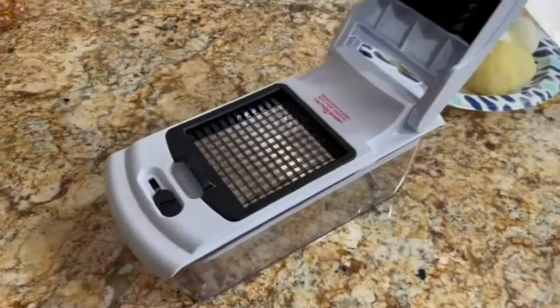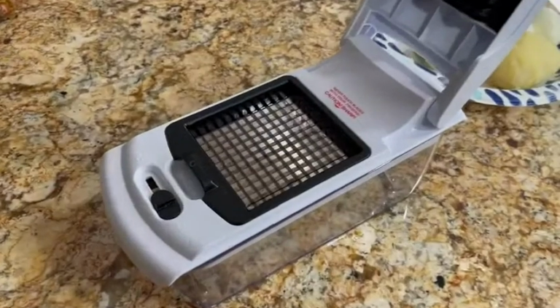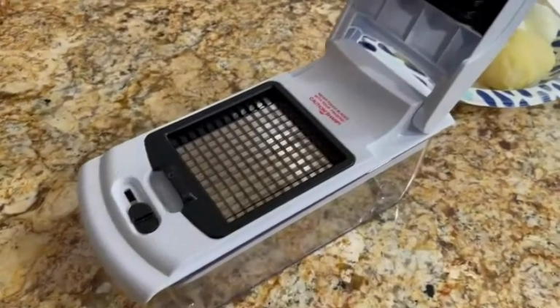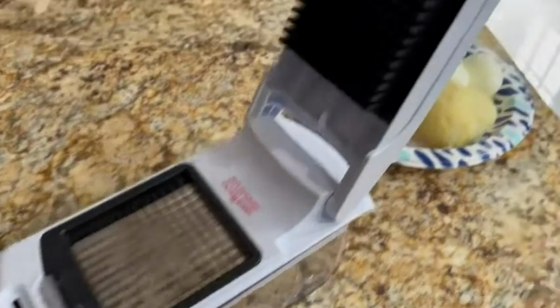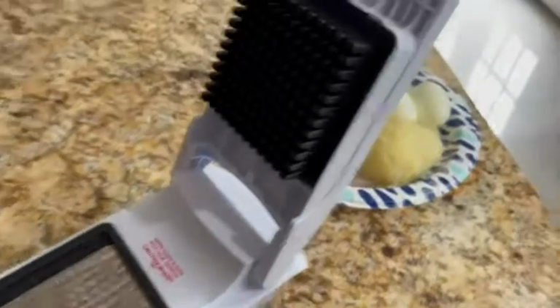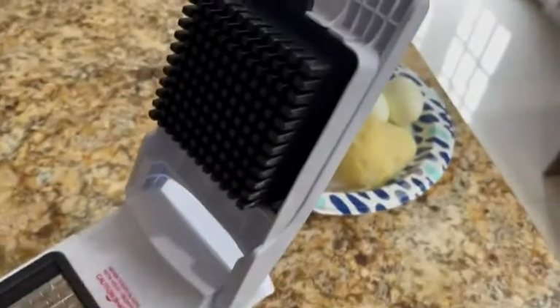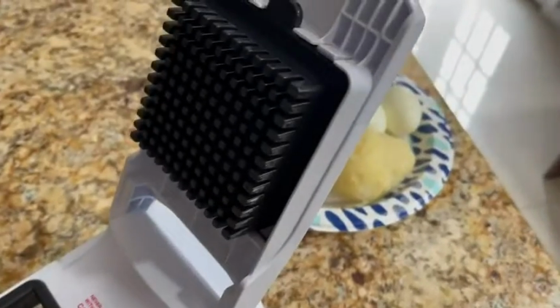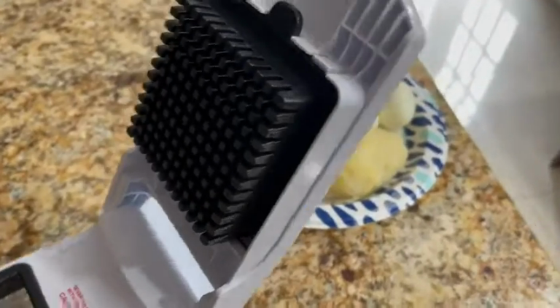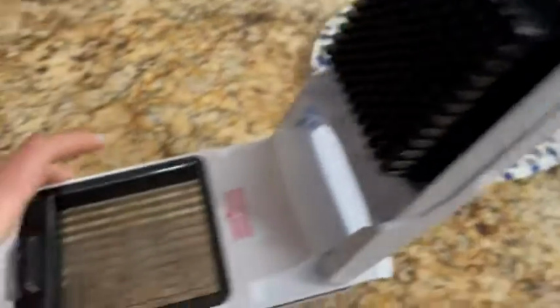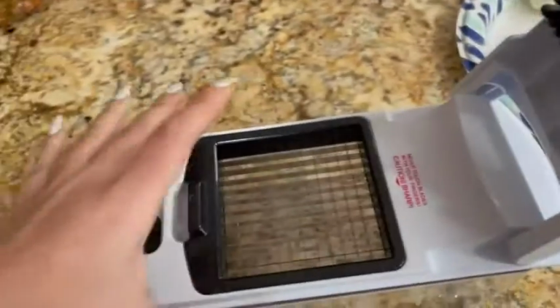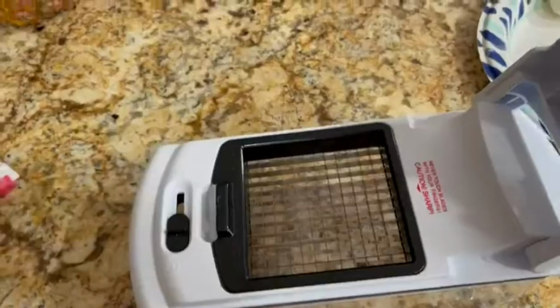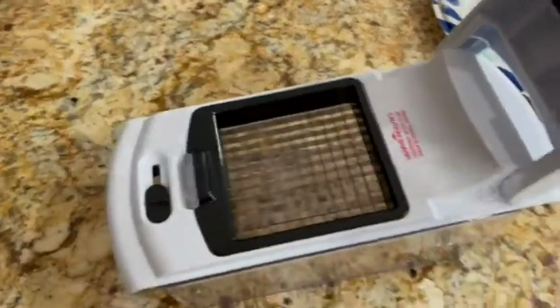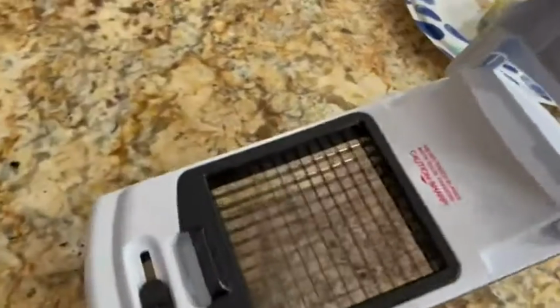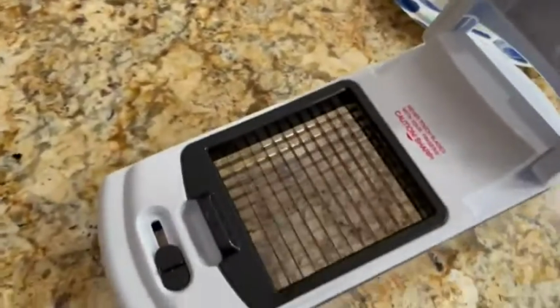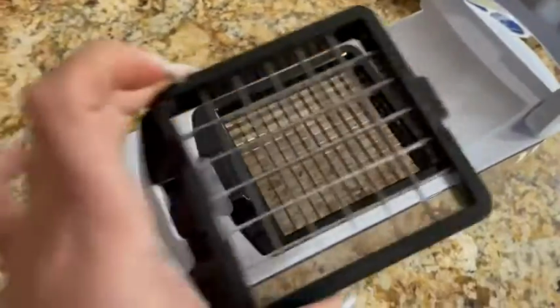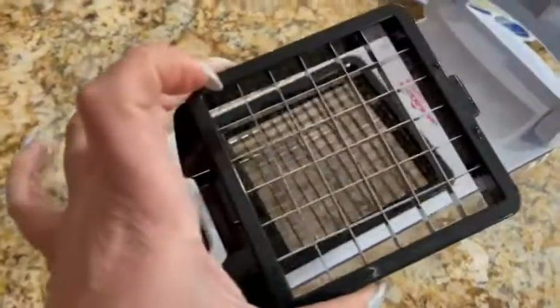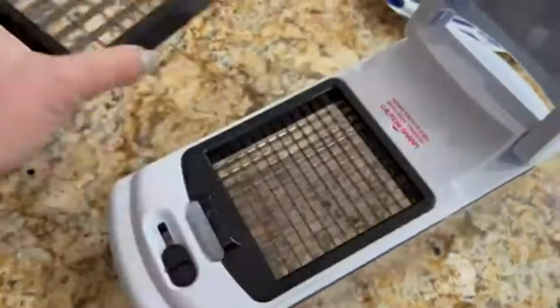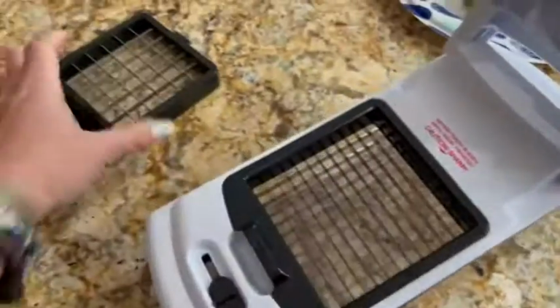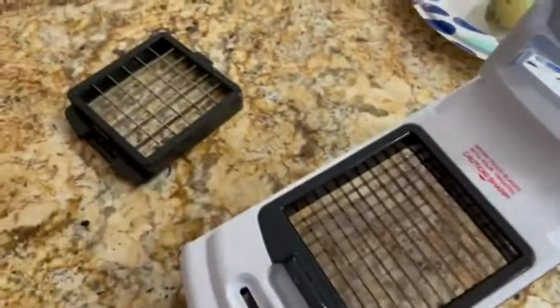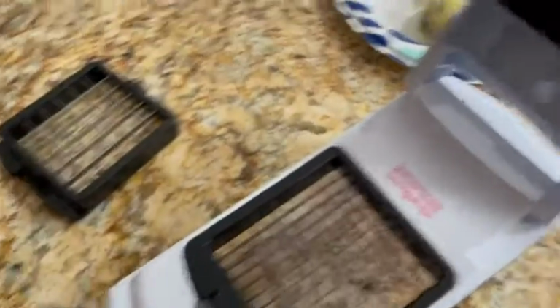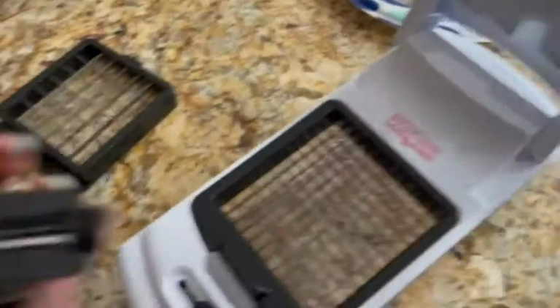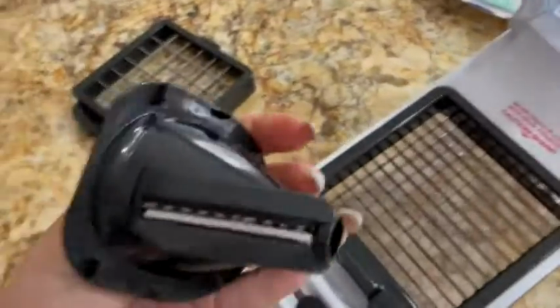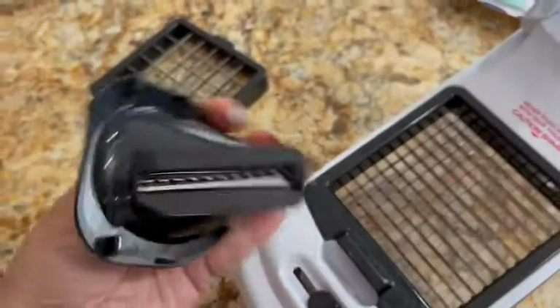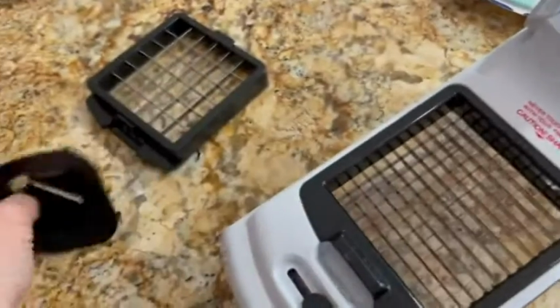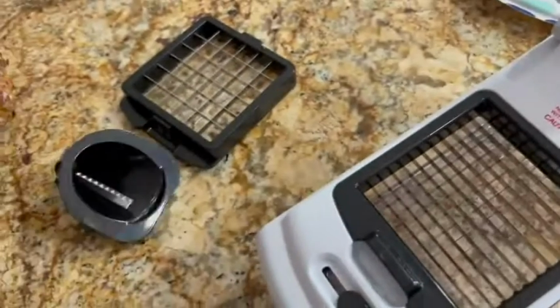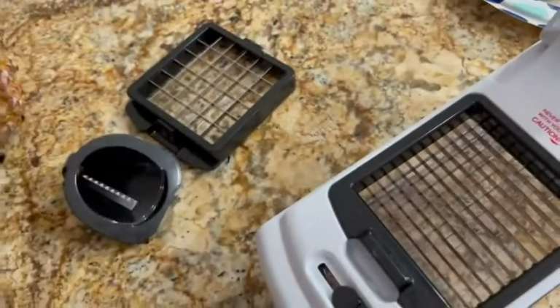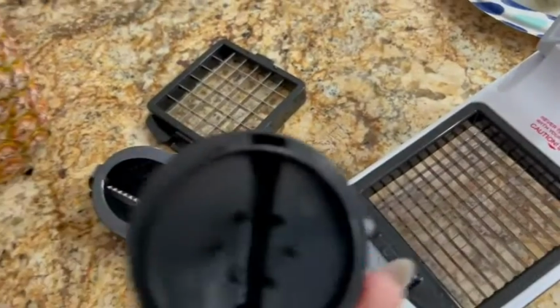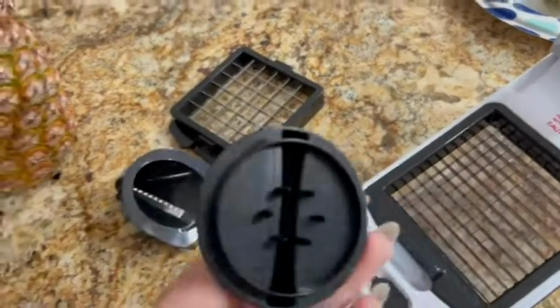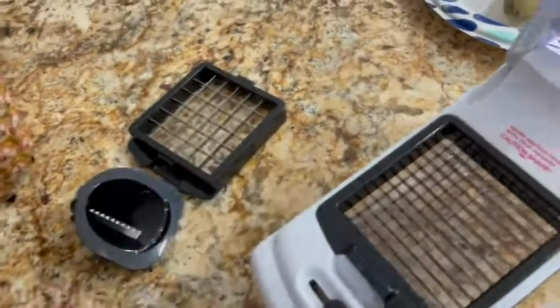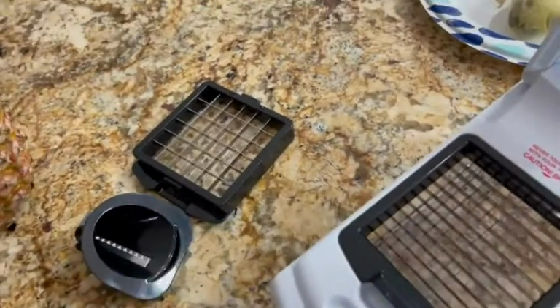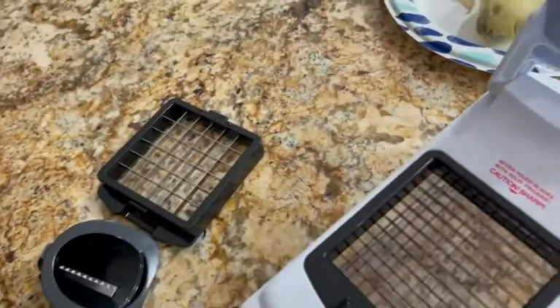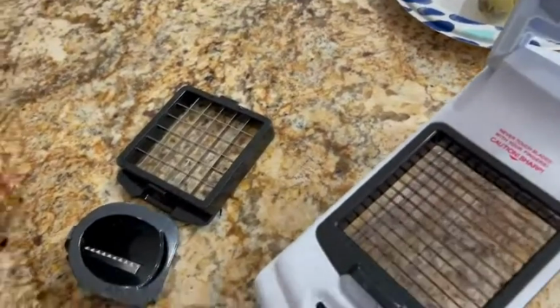This is a review video for the Full Star vegetable chopper. I absolutely love this thing — I don't know how I ever cooked without it. It has two different square choppers and then three different slicers, if you want to decorate your dish or just make little slices for your salad.